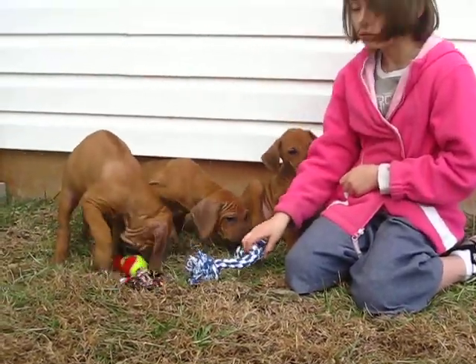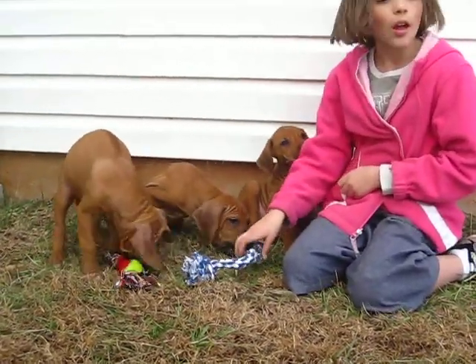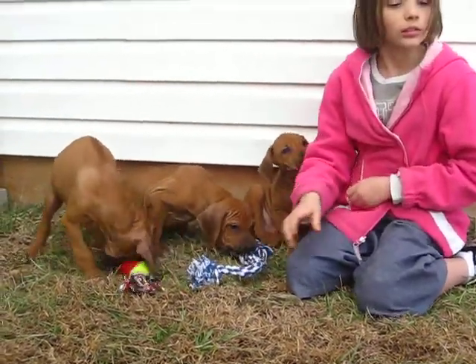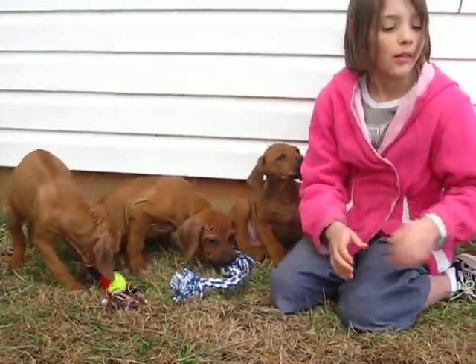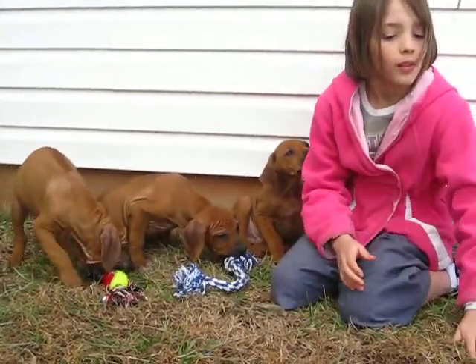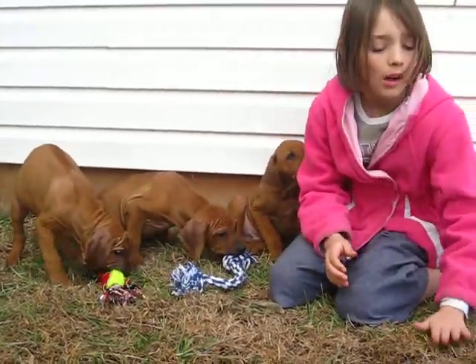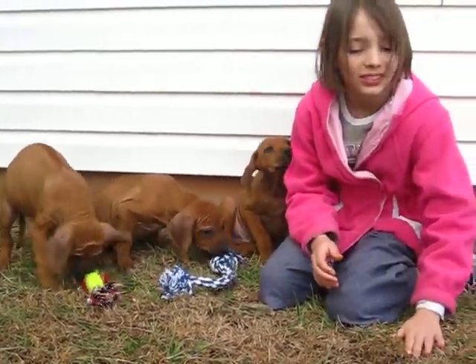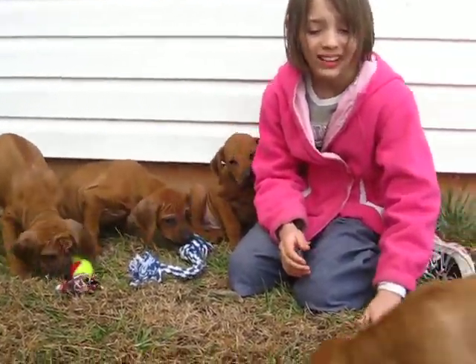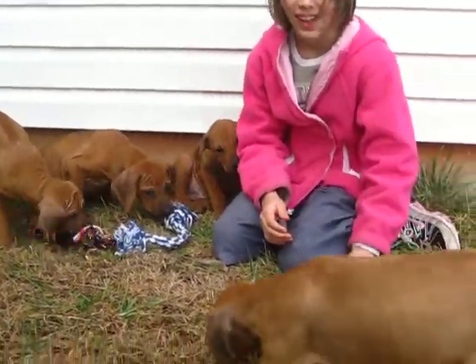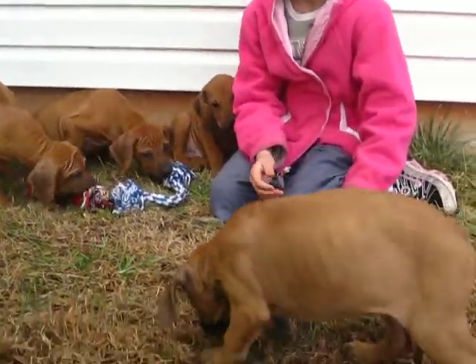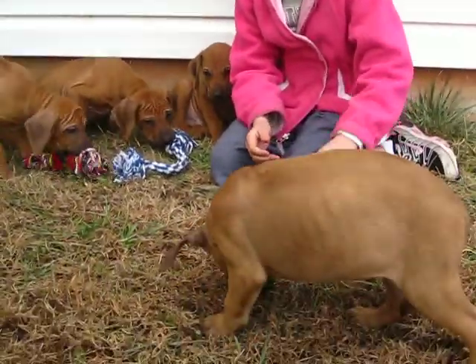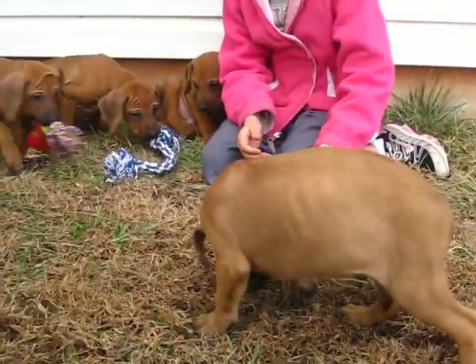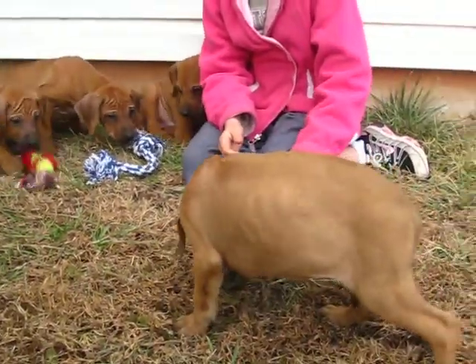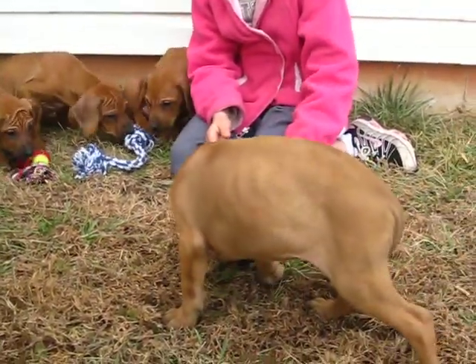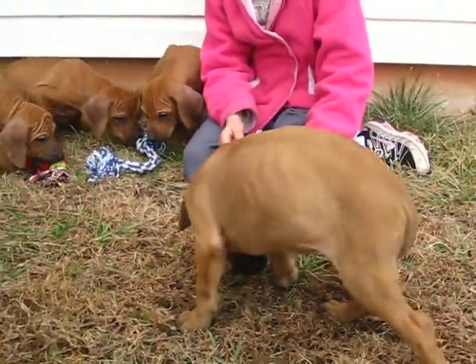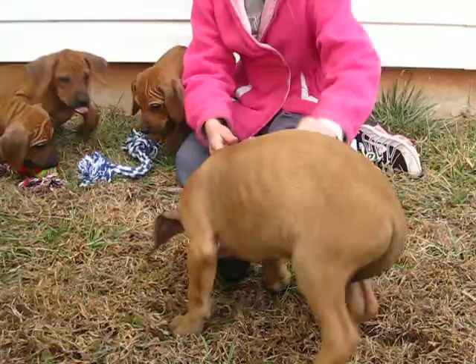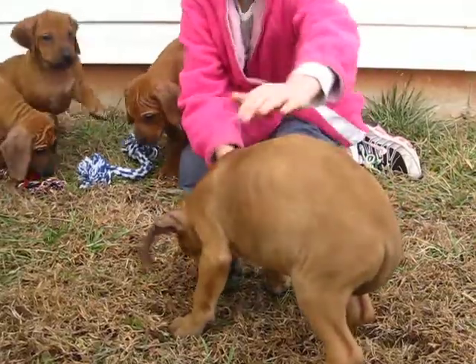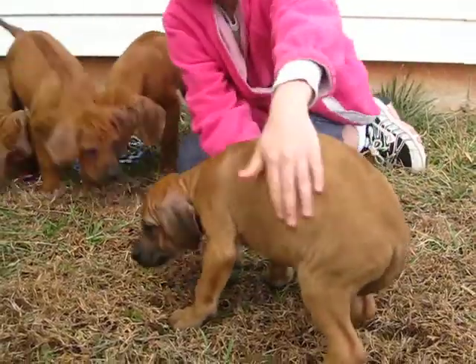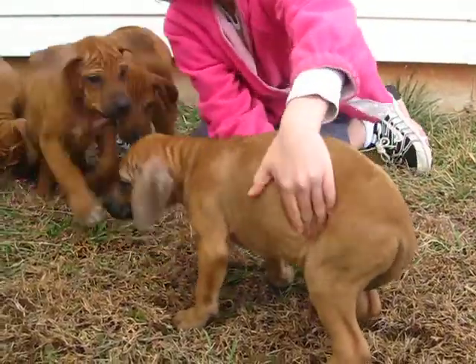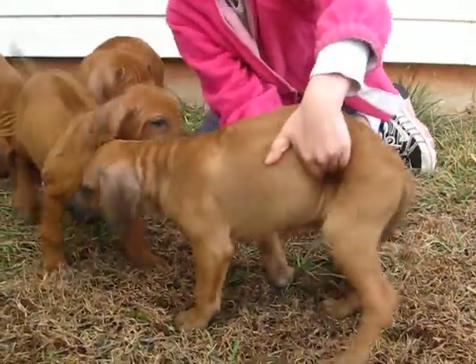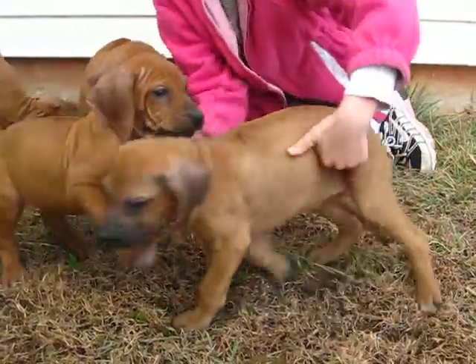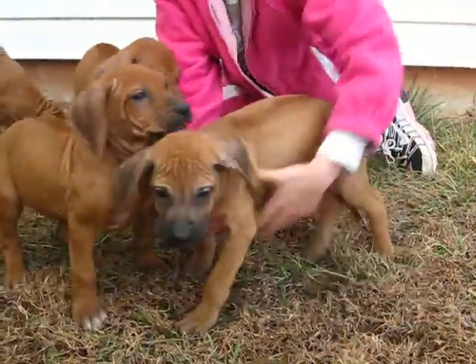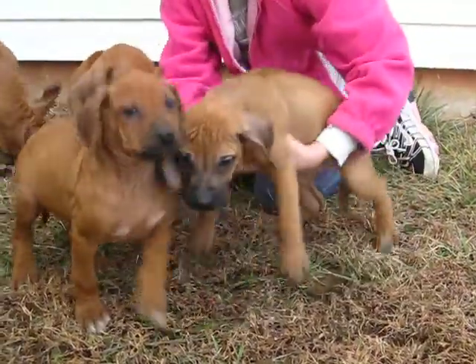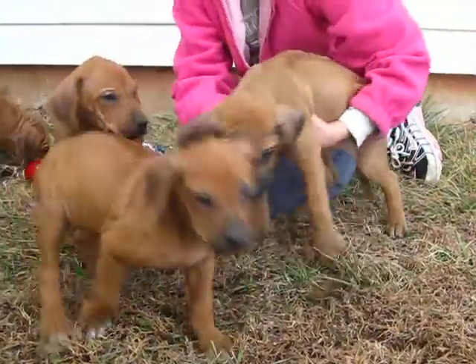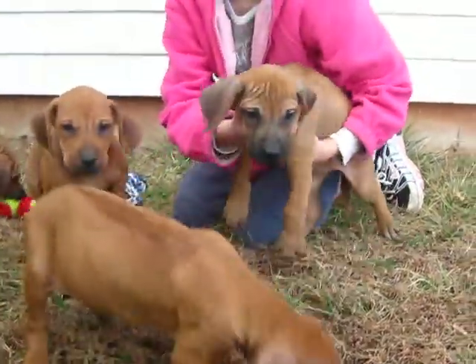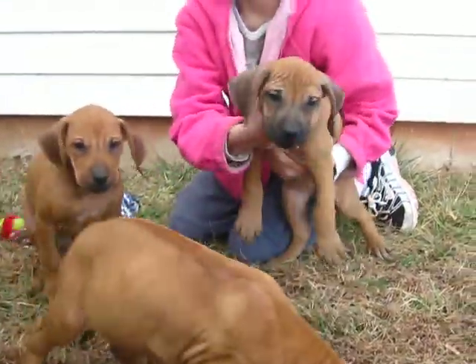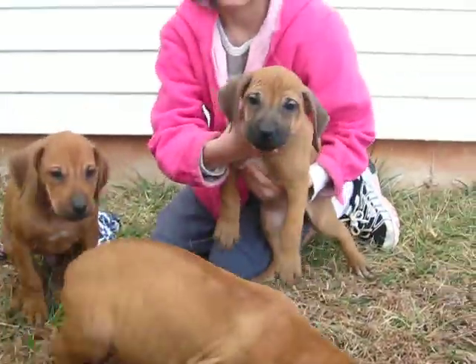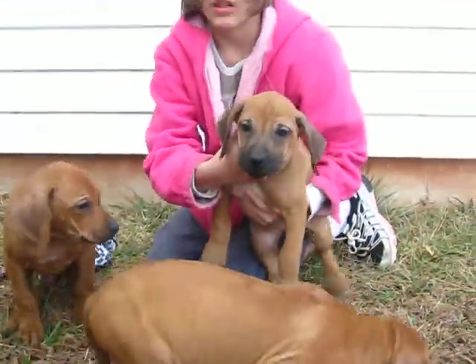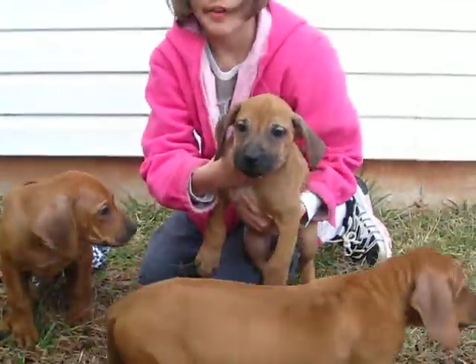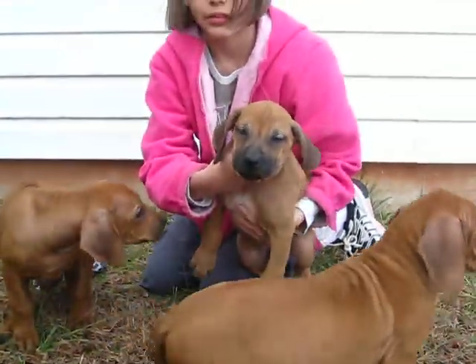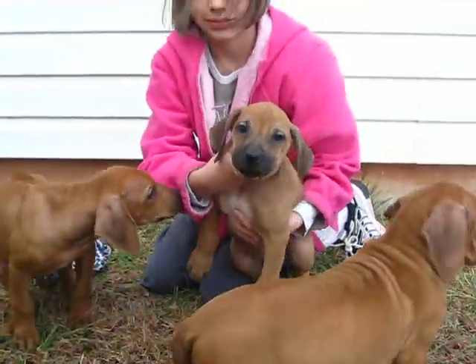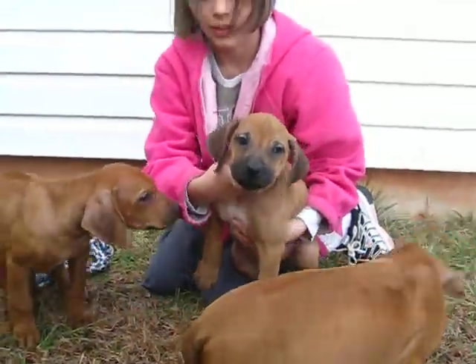This little girl is Rosebud, waddling in here. She's not sold either. She has a darker face if you like a darker-faced one. She's gonna be a Wheaton.